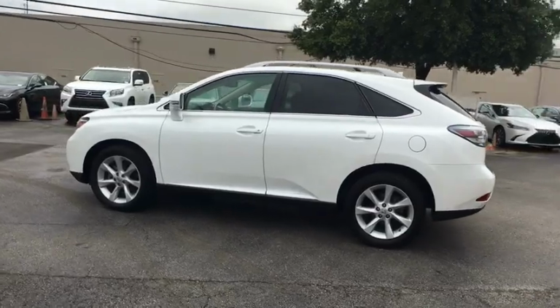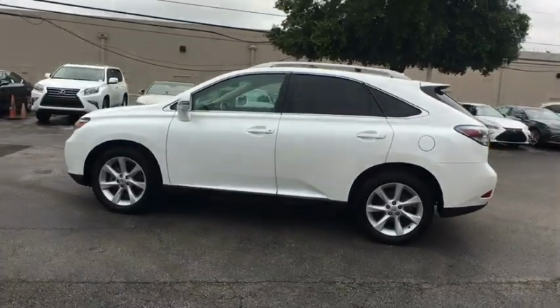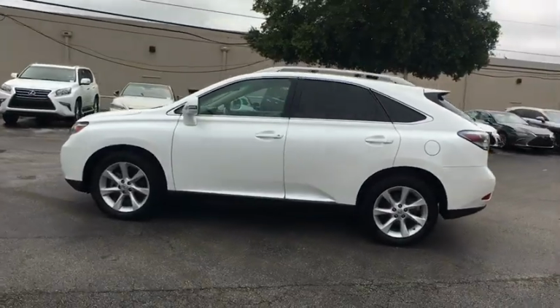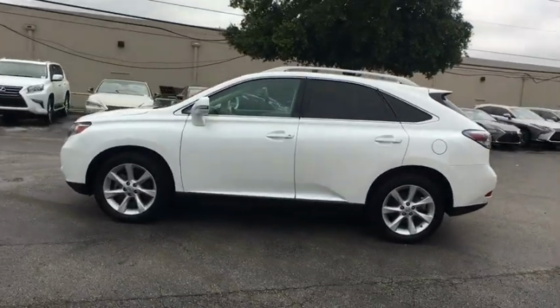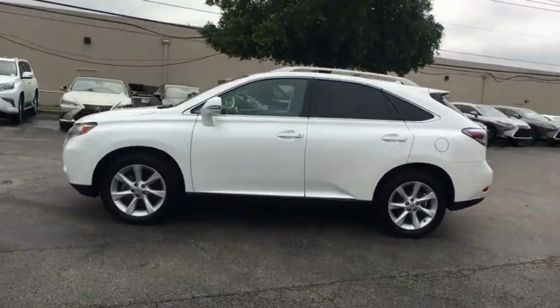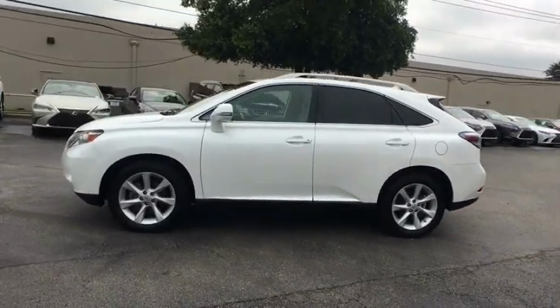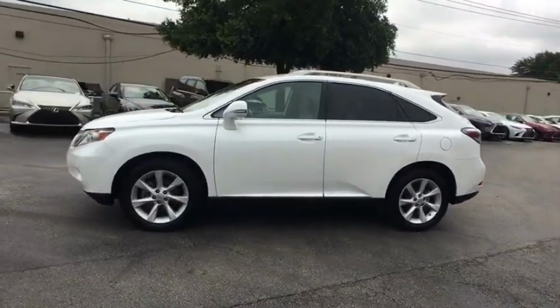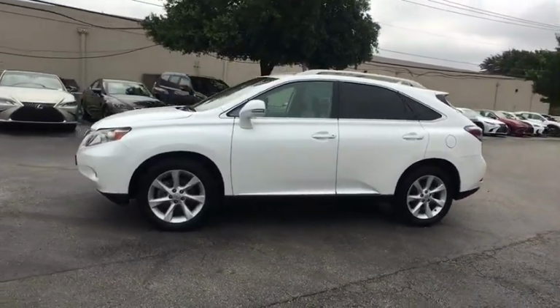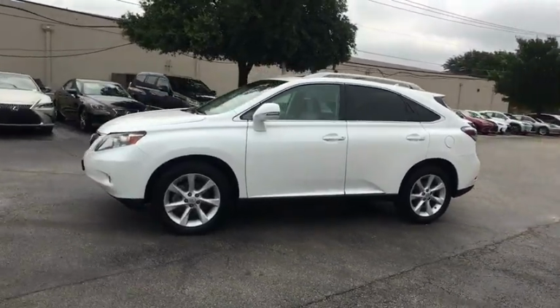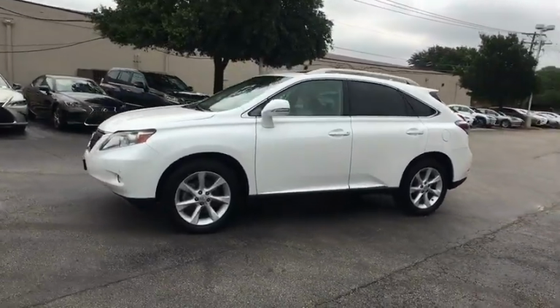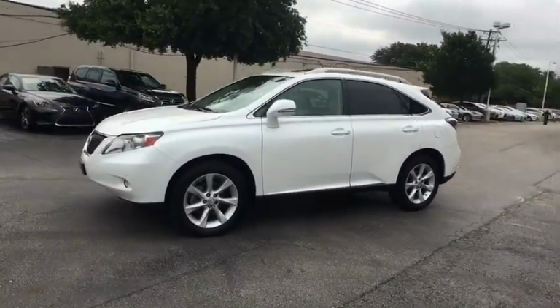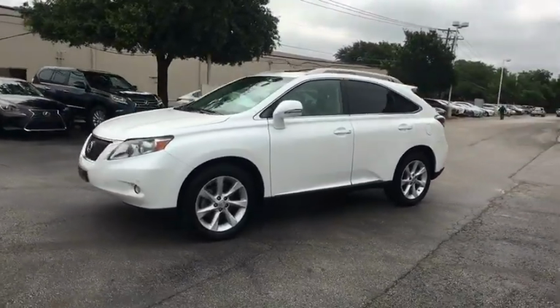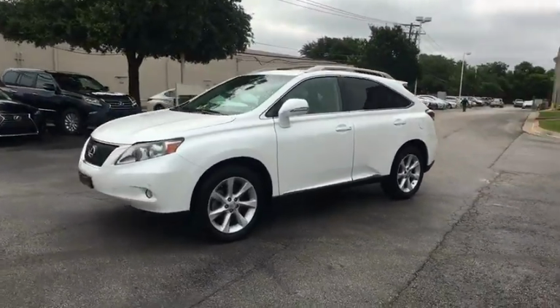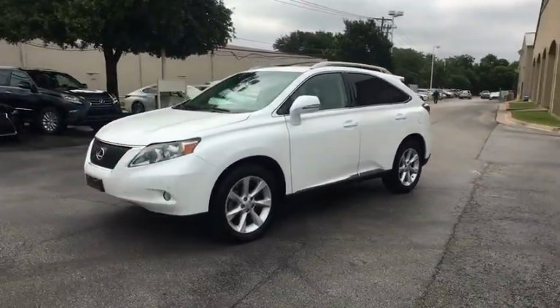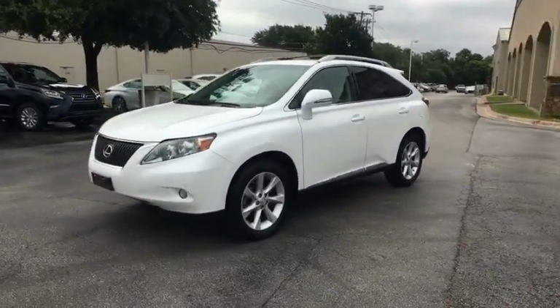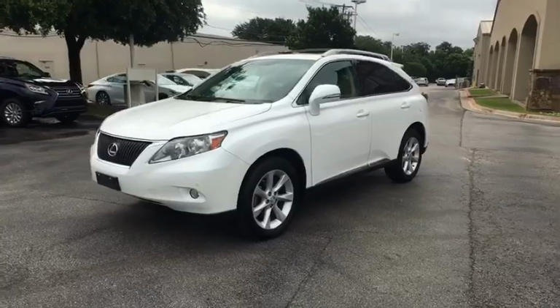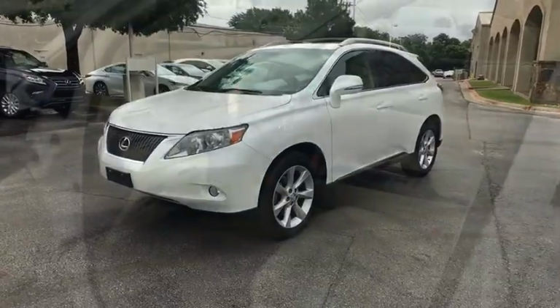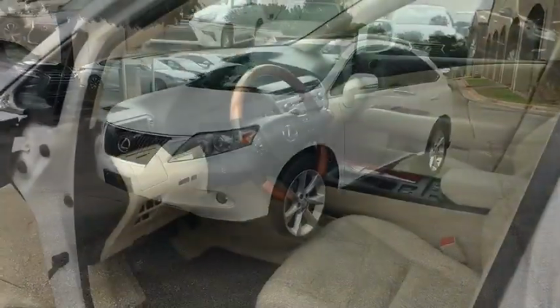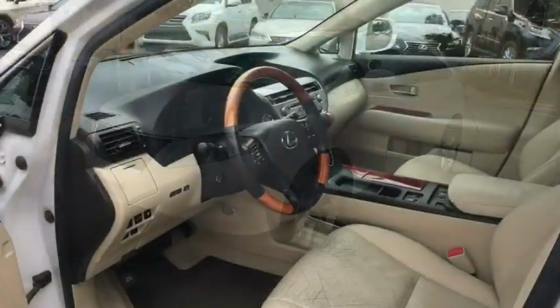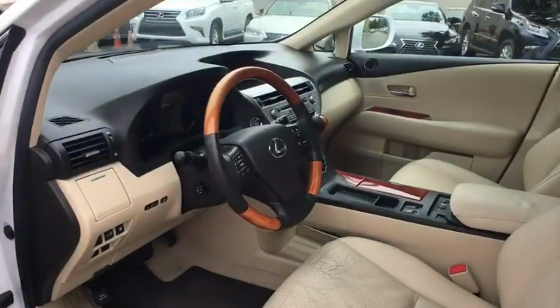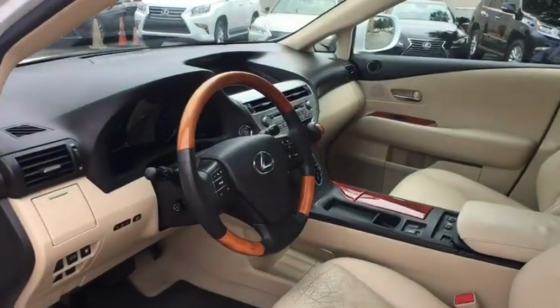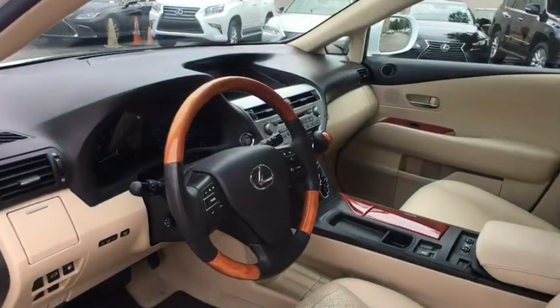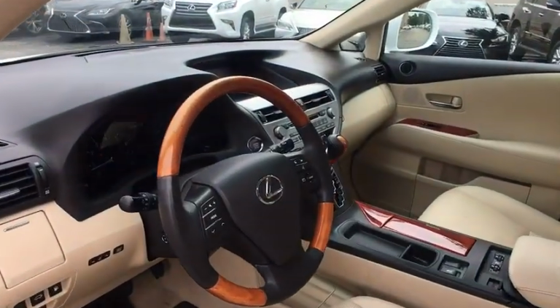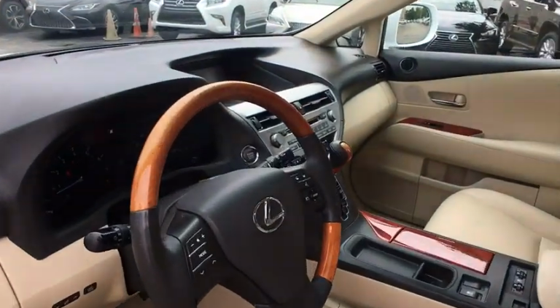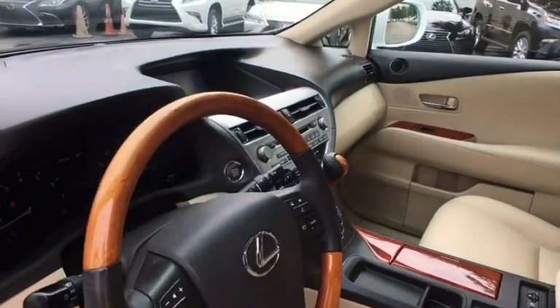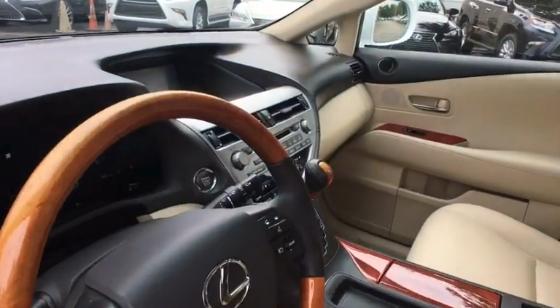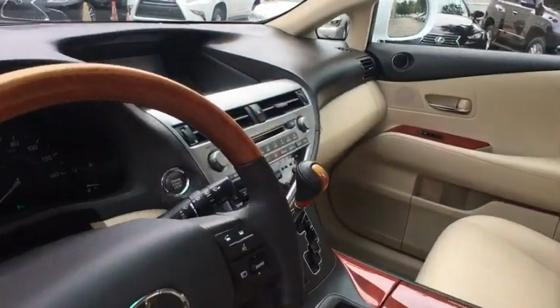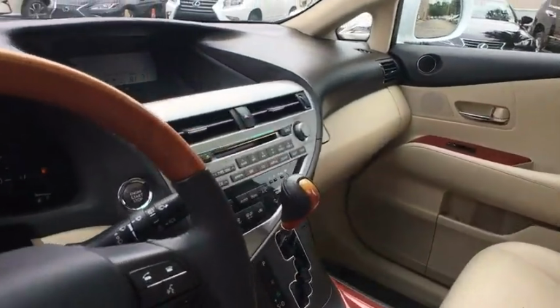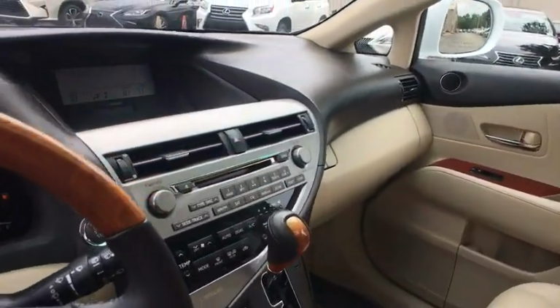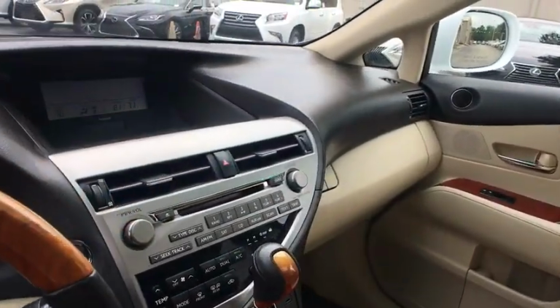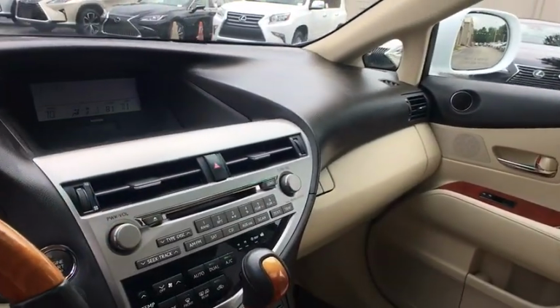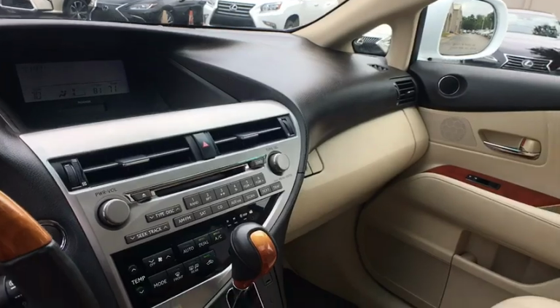CD changer, power passenger seat, keyless entry, traction control, dual airbags, Bluetooth, power steering, alloy wheels, four-wheel disc brakes, fog lights.